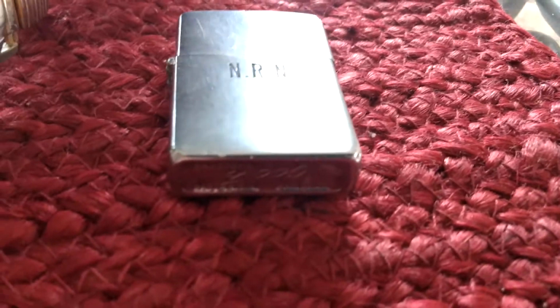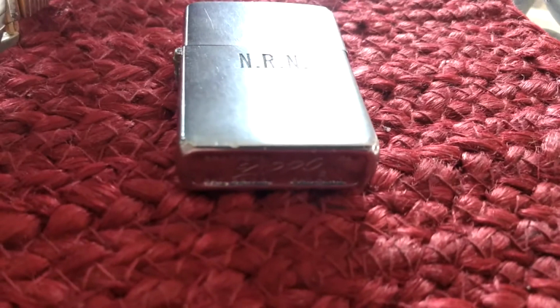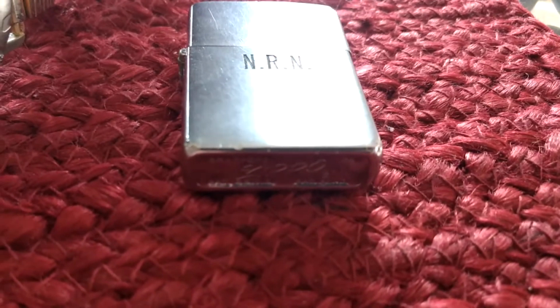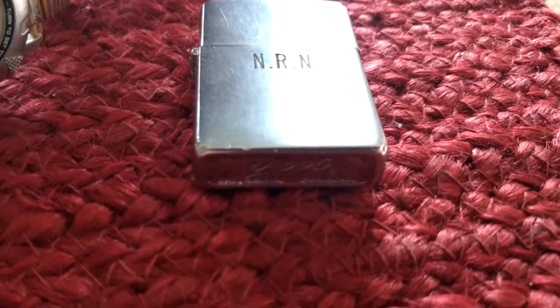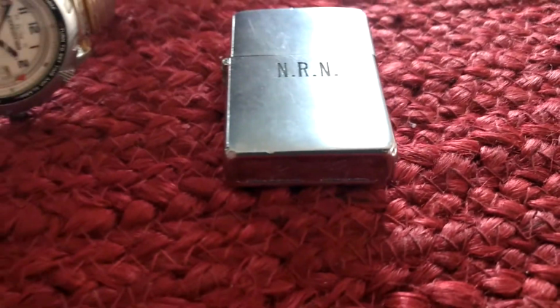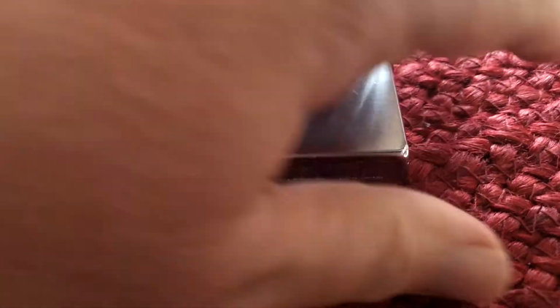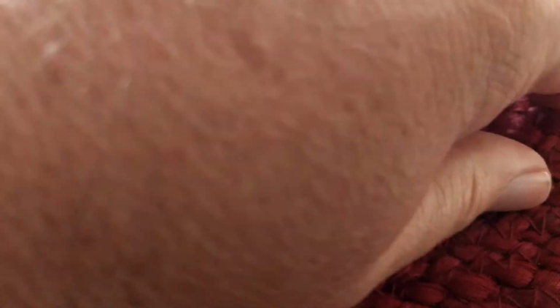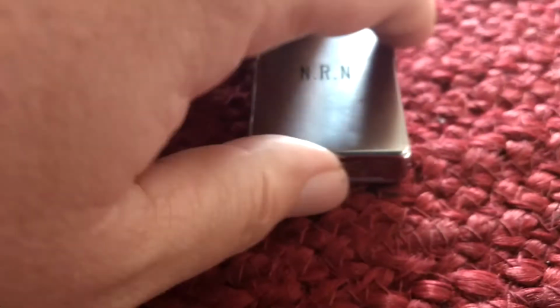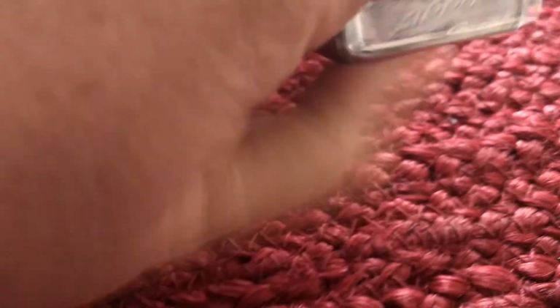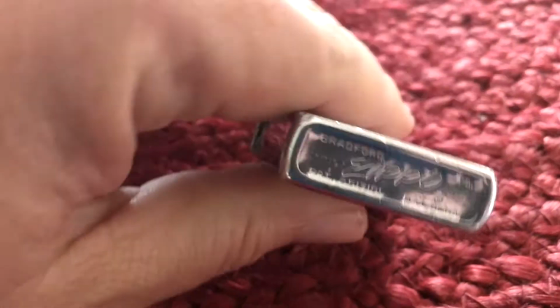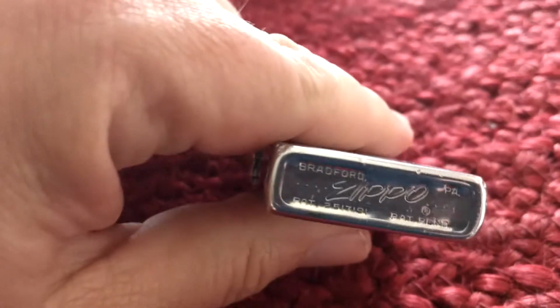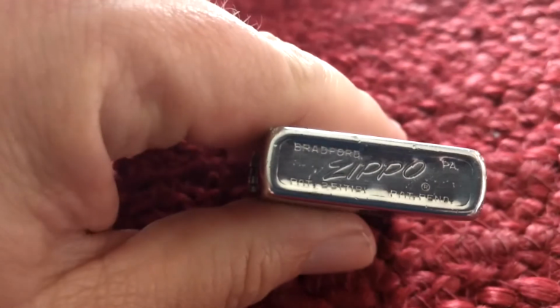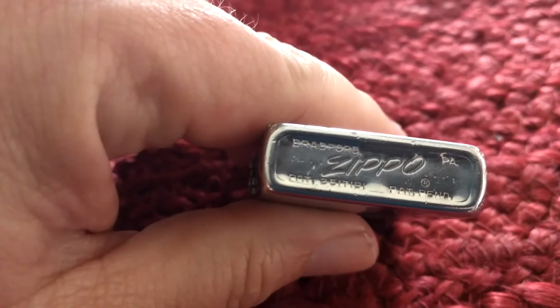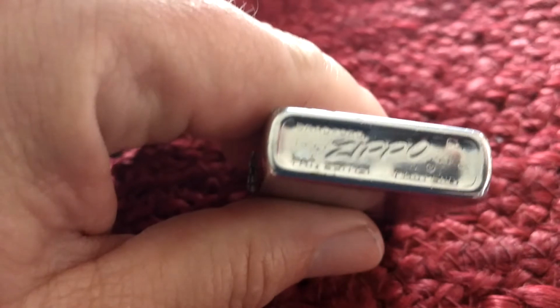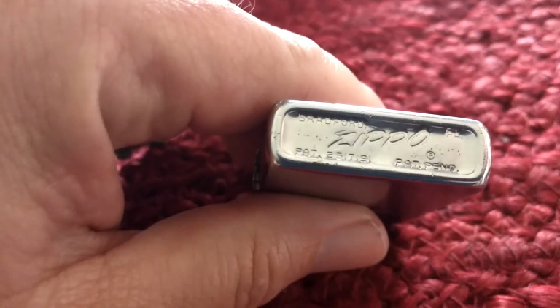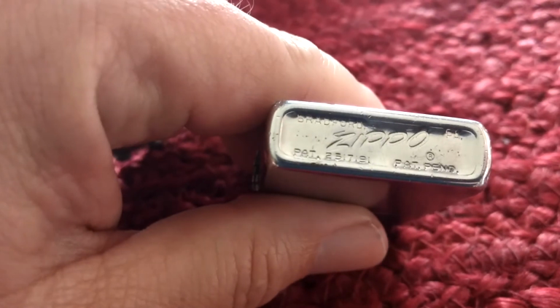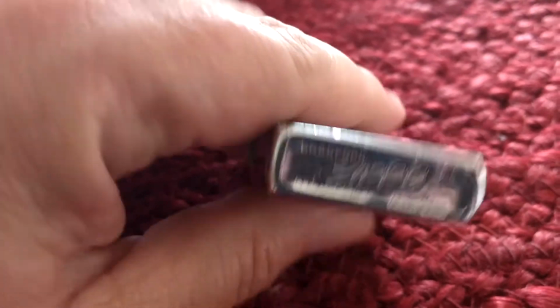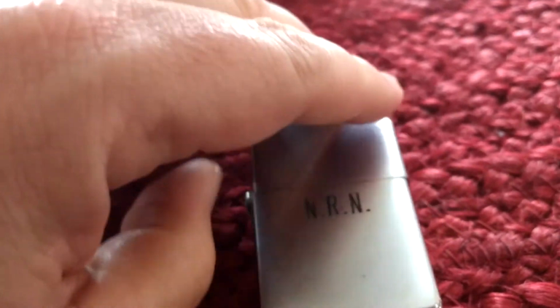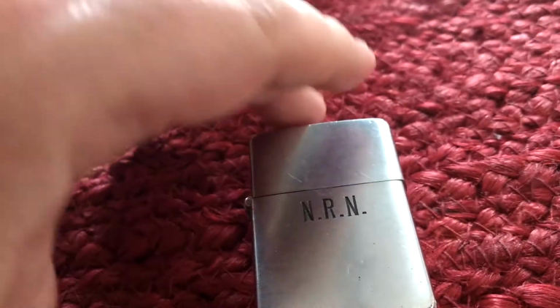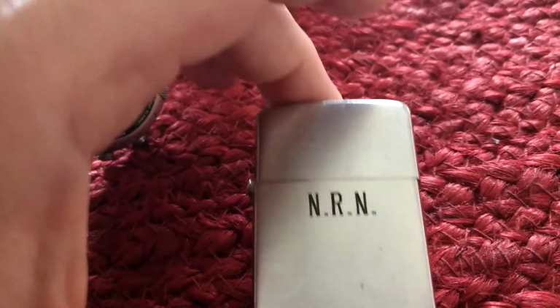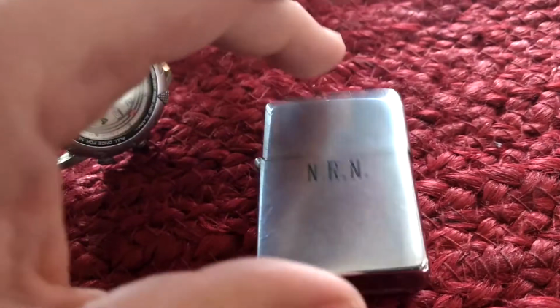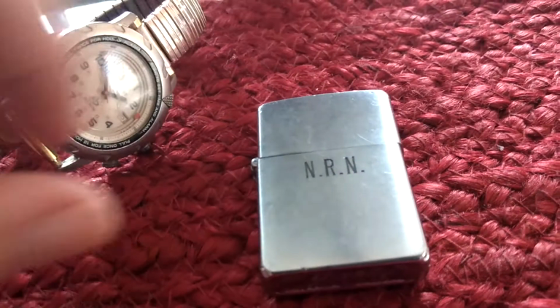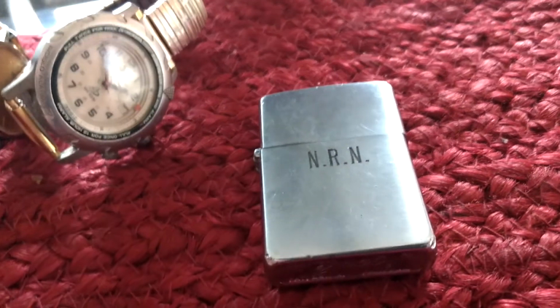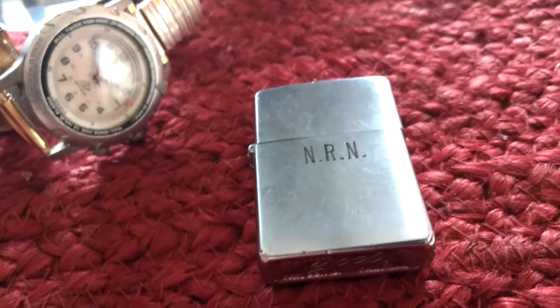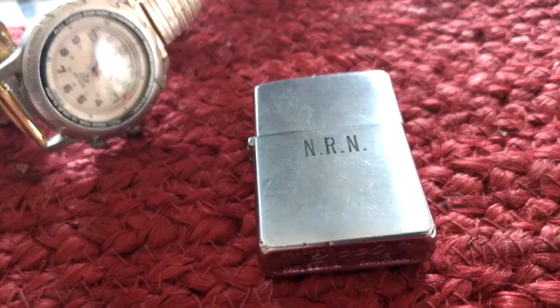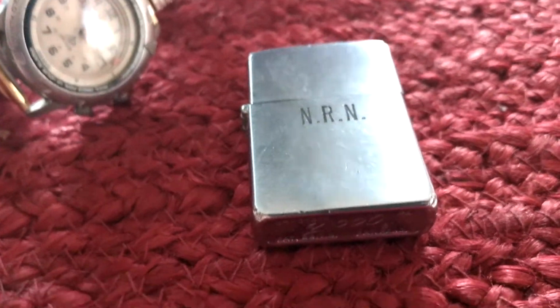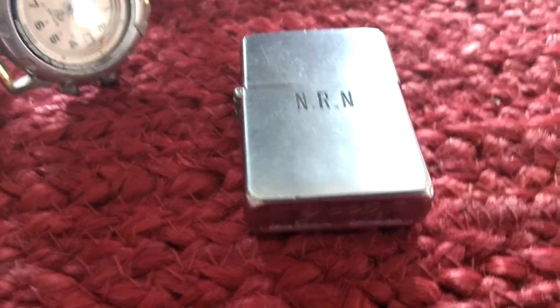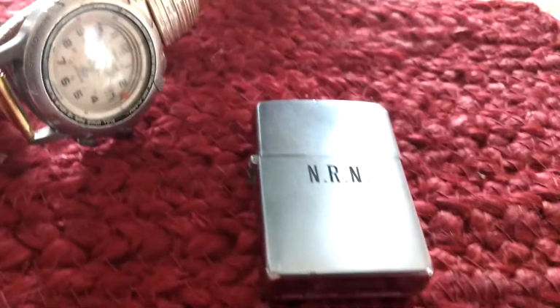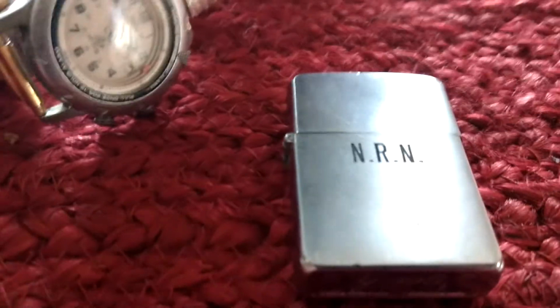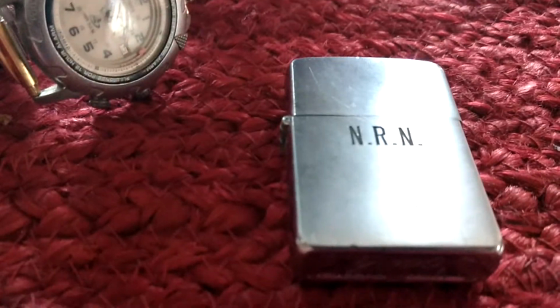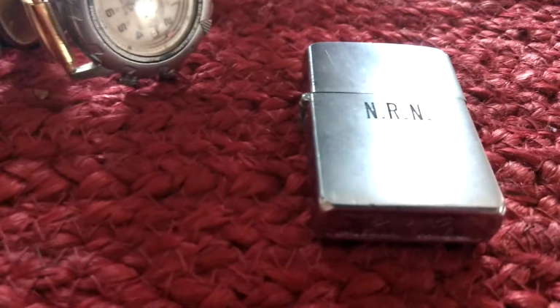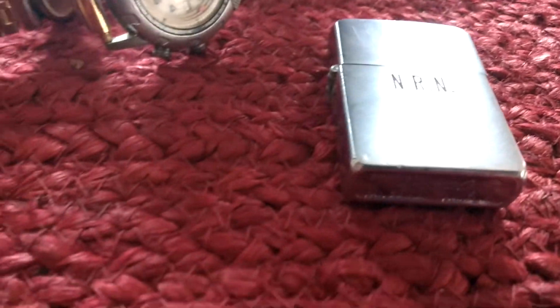There's also a Zippo. I think it's a 1950s based on the serial number. Zippos are good to resell — I'll probably get $15 to $20 out of that.